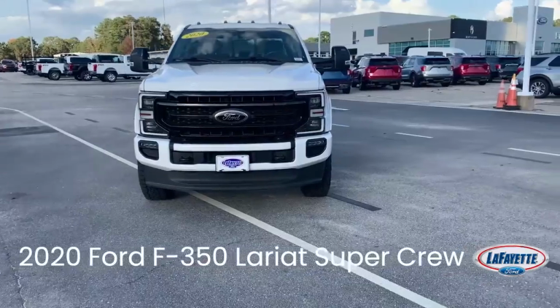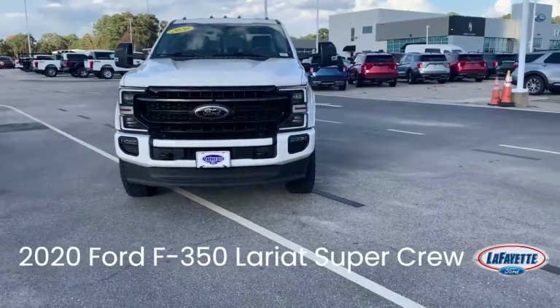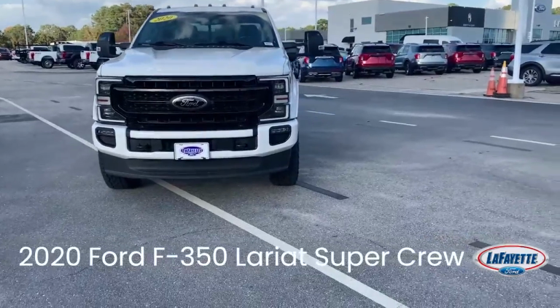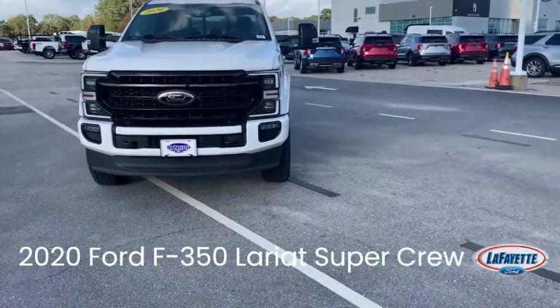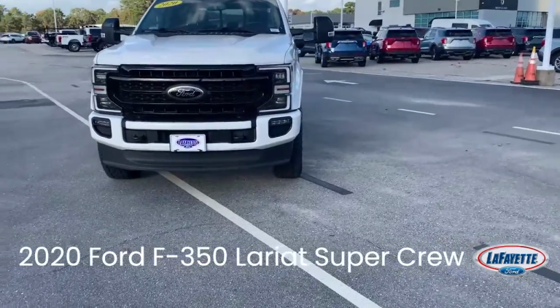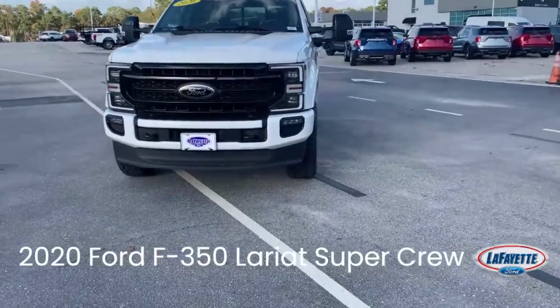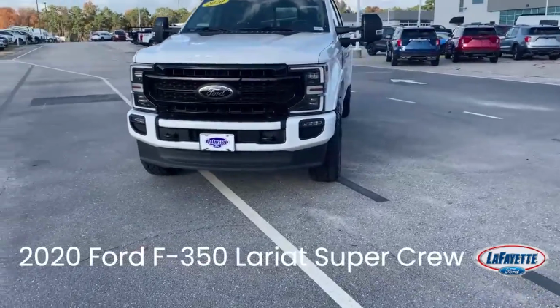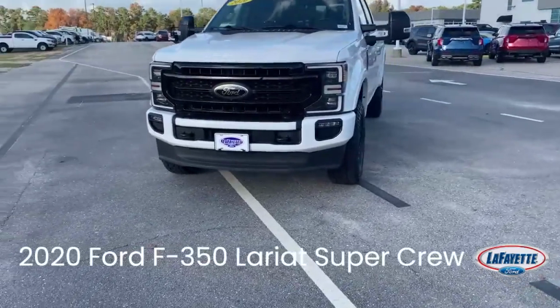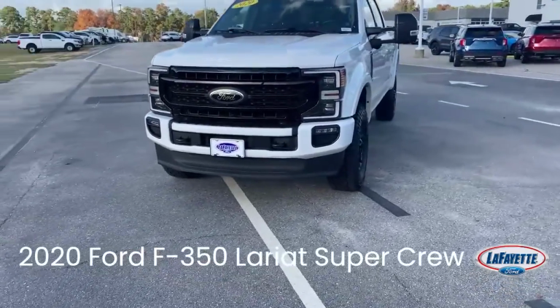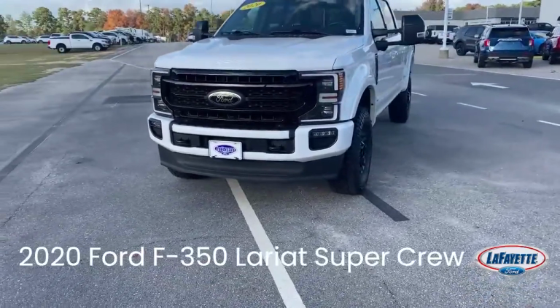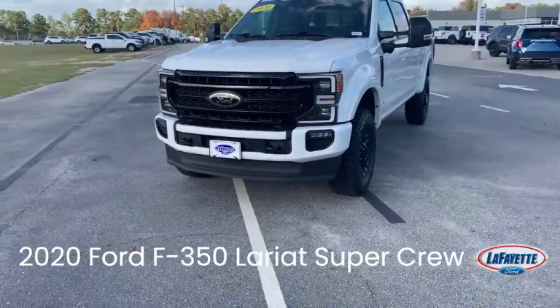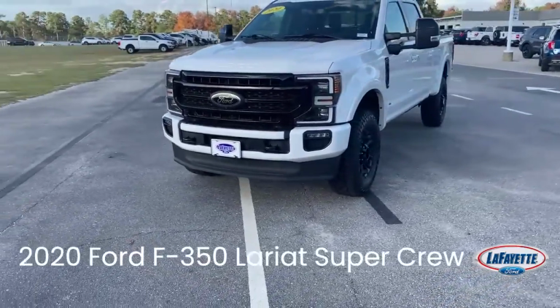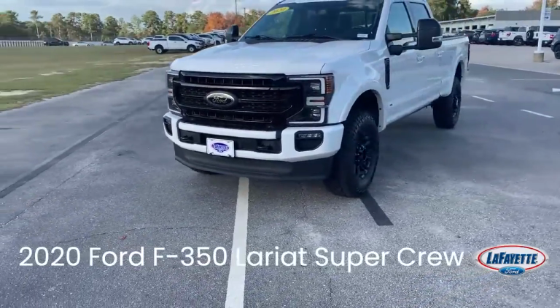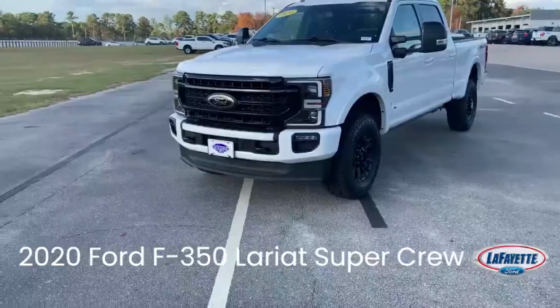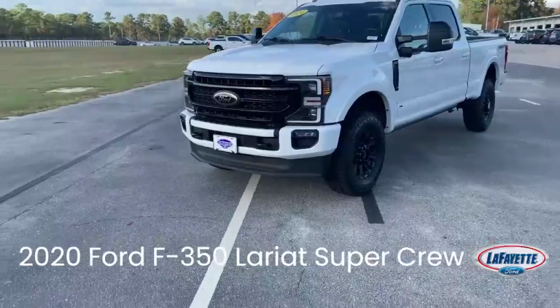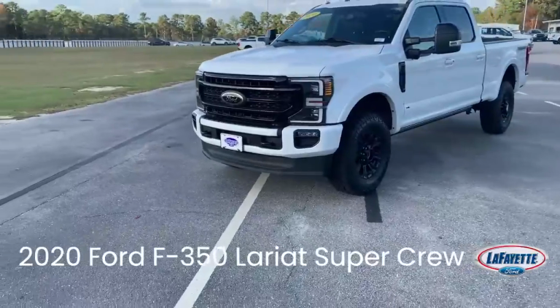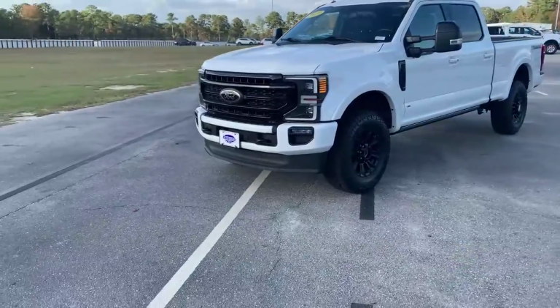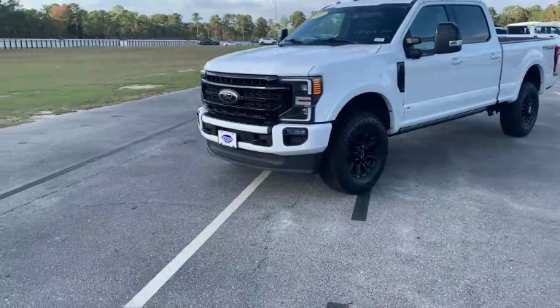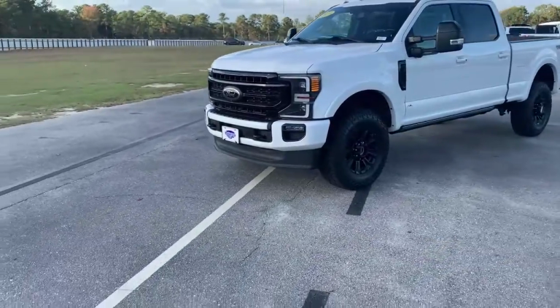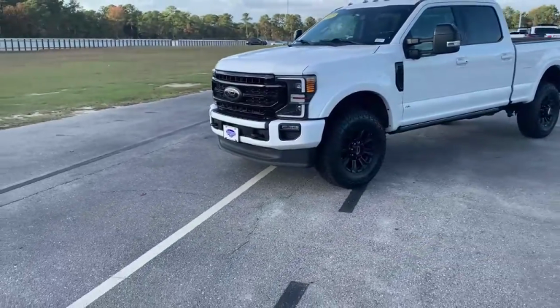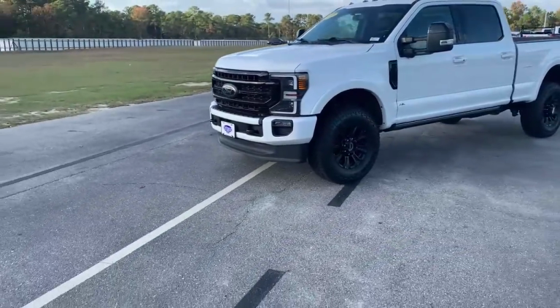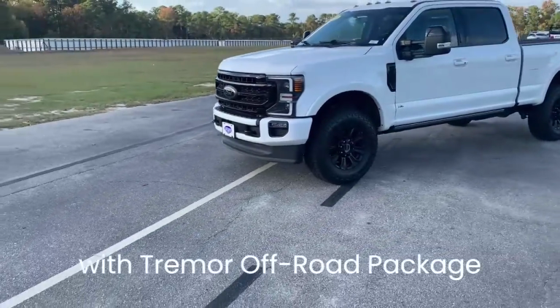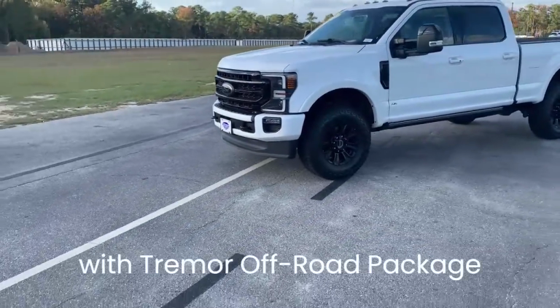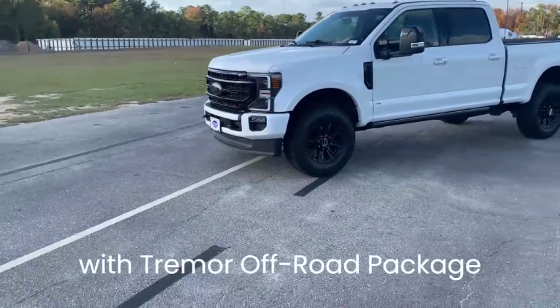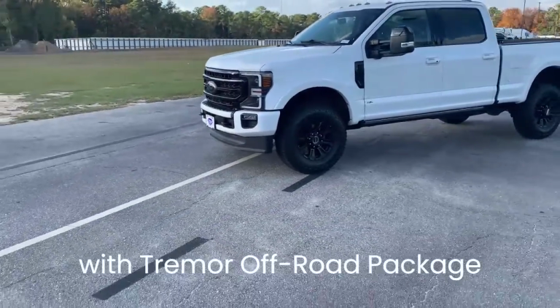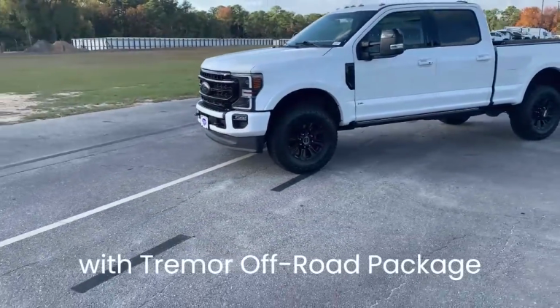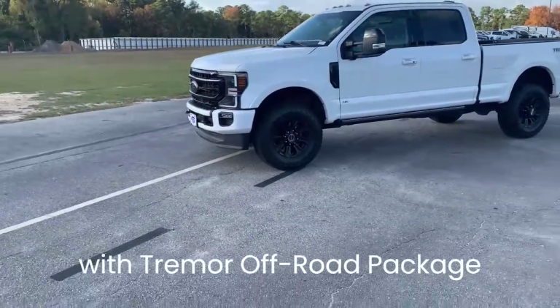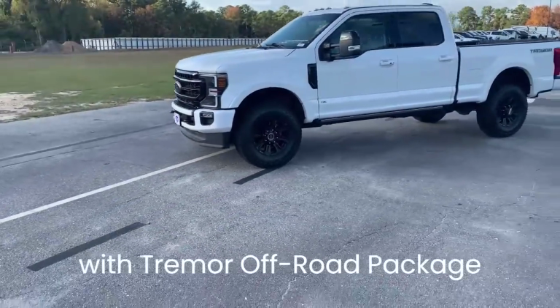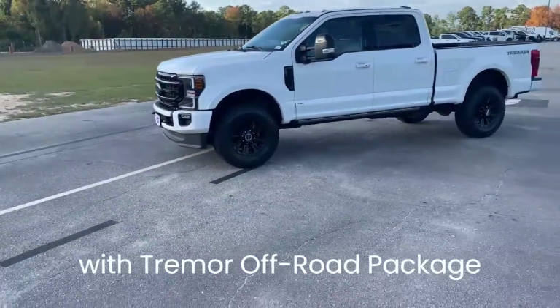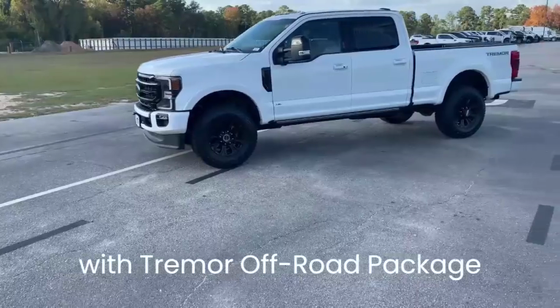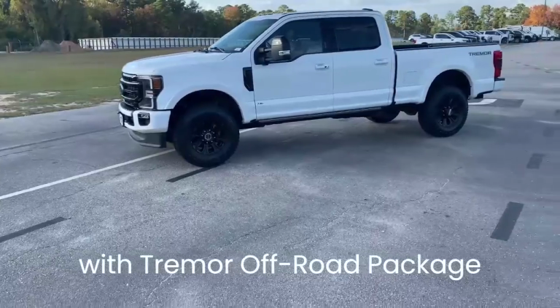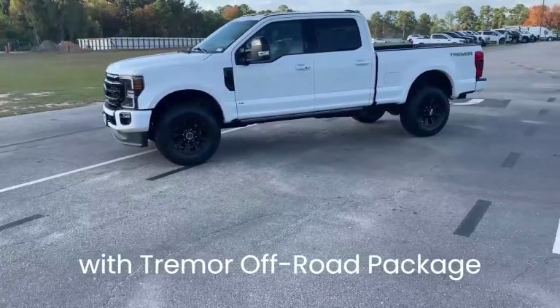This 2020 Ford F-350 Lariat SuperCrew makes an excellent work truck, but with the Tremor off-road package, it's ready for fun times too.